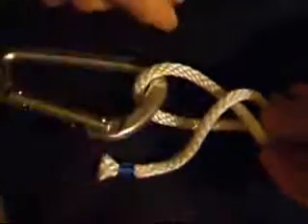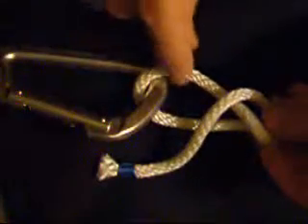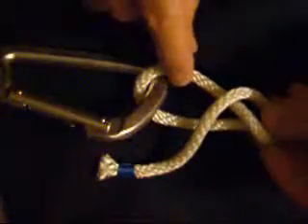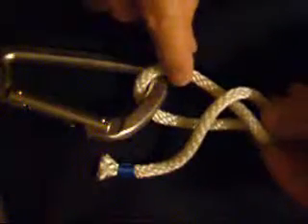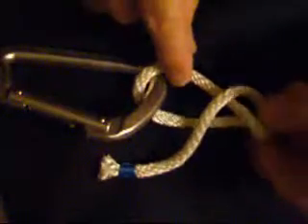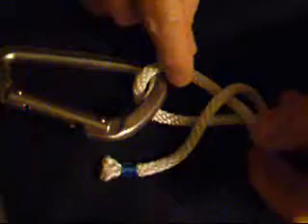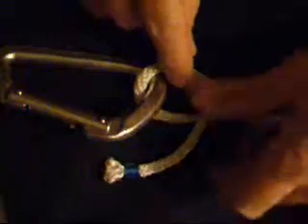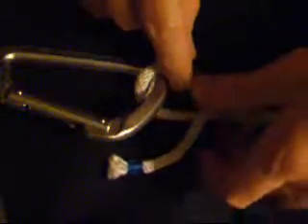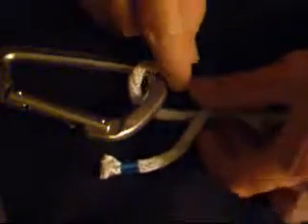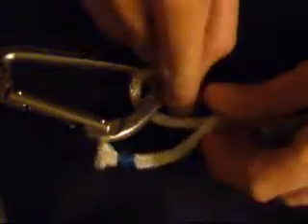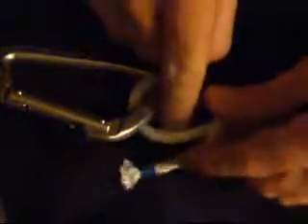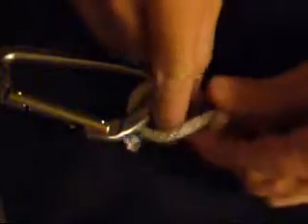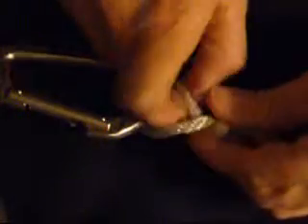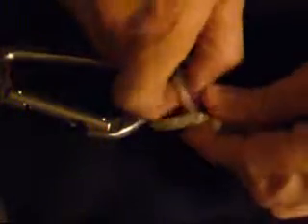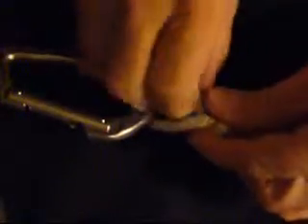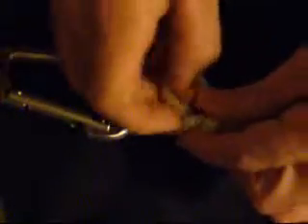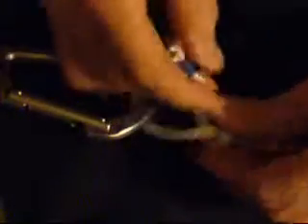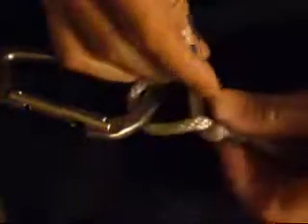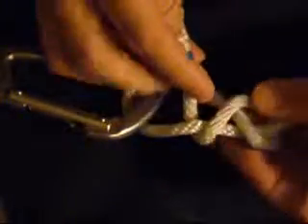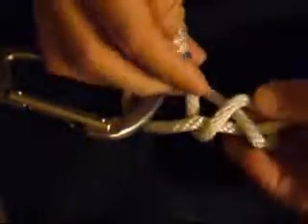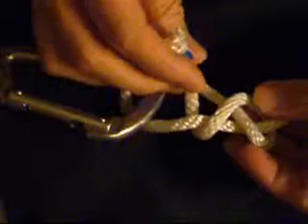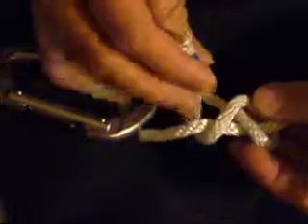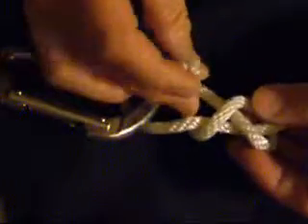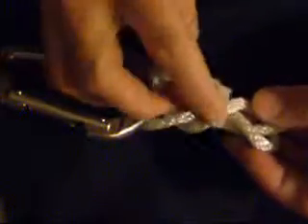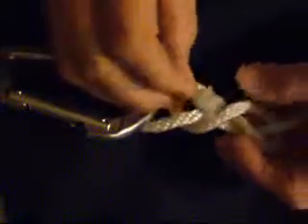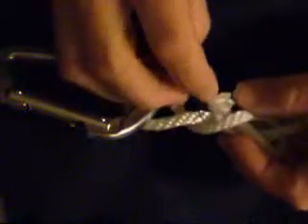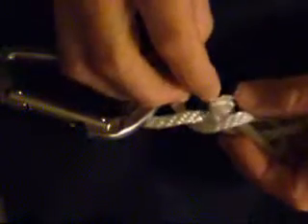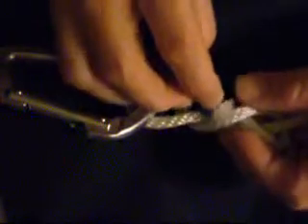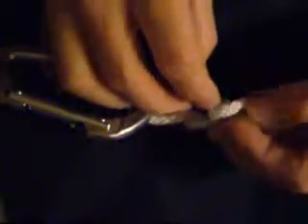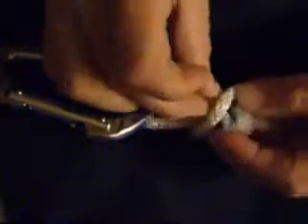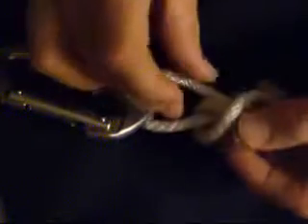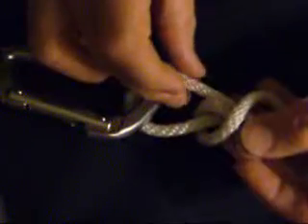Basically you can see I'm working up a clove hitch here — that's what we're going to tie, except the tail end is going to be on the inside of the hitch. That's what makes this such a strong knot.